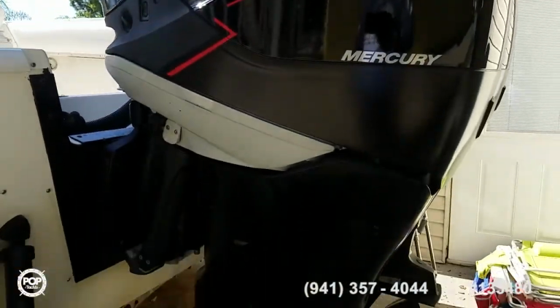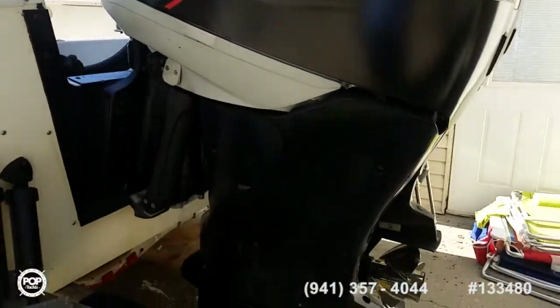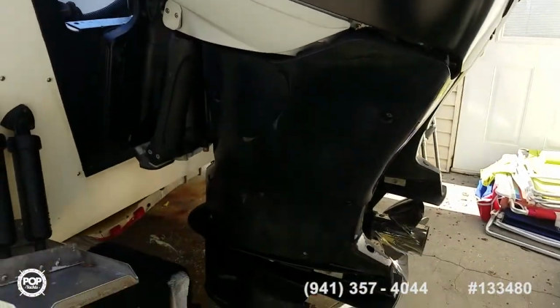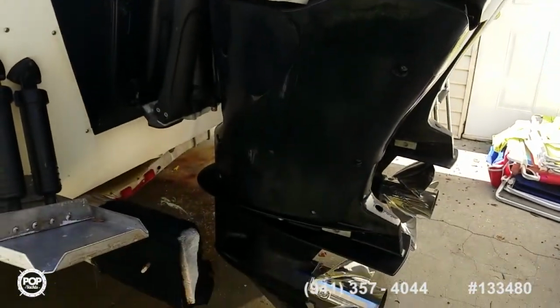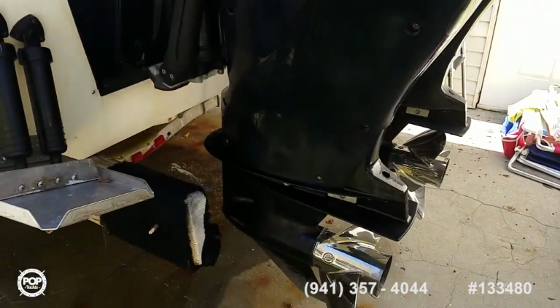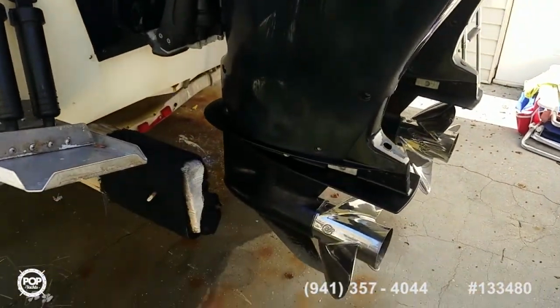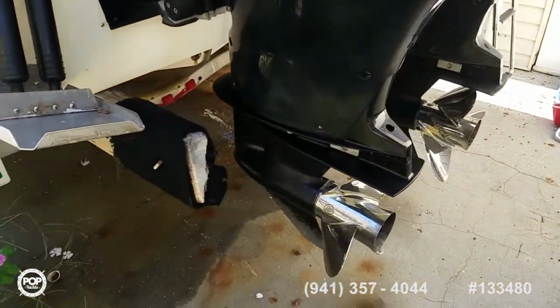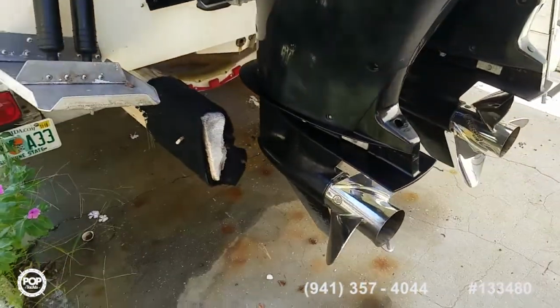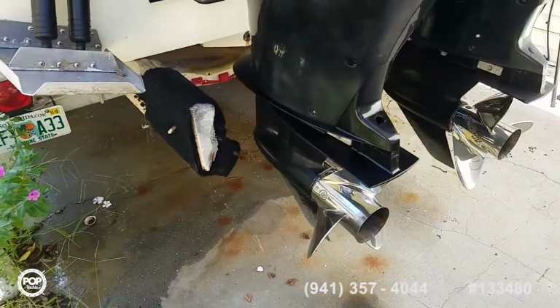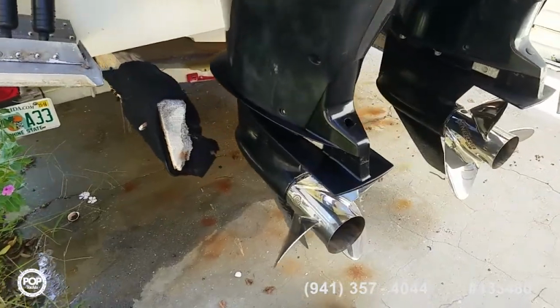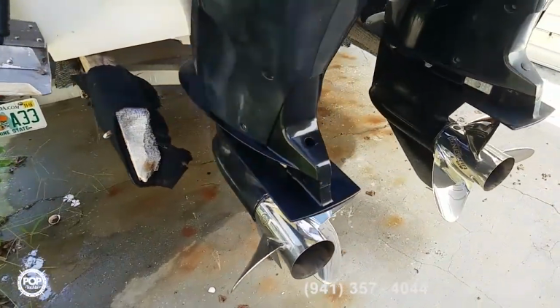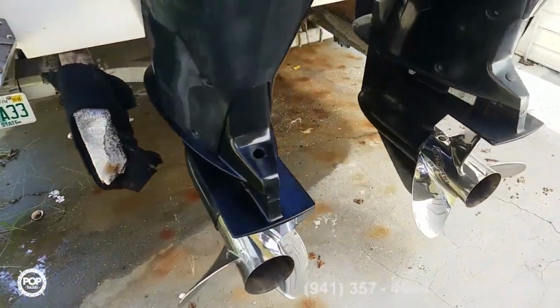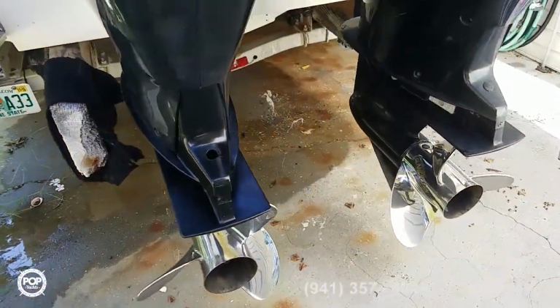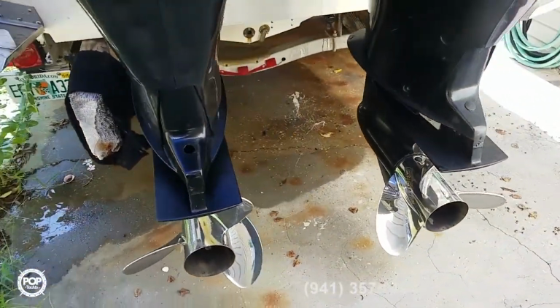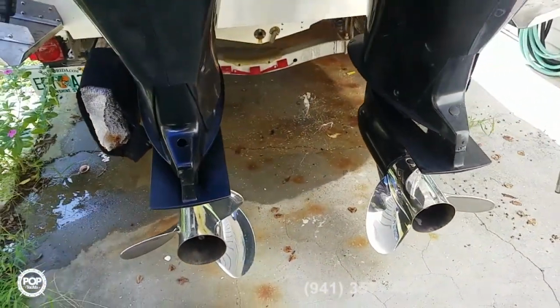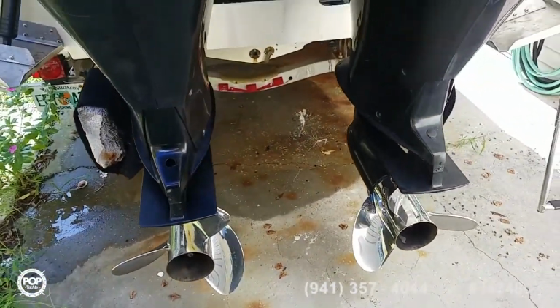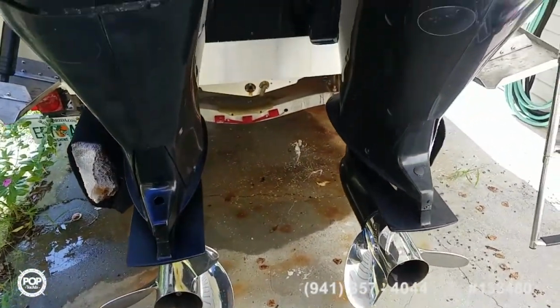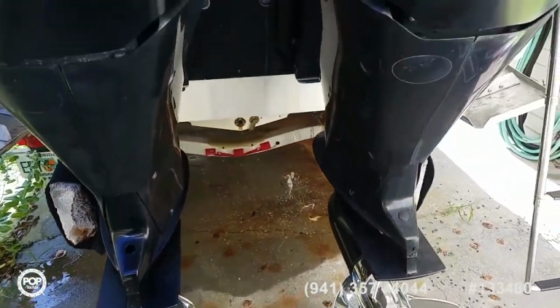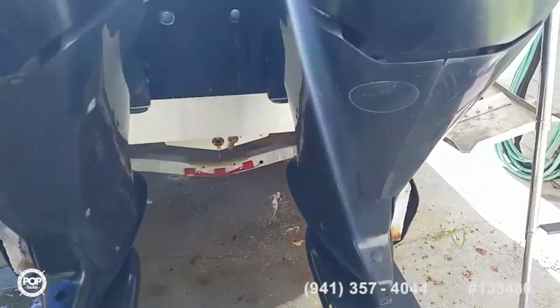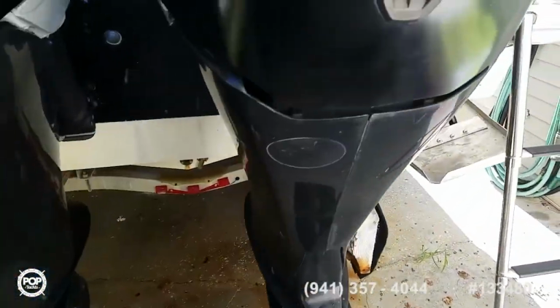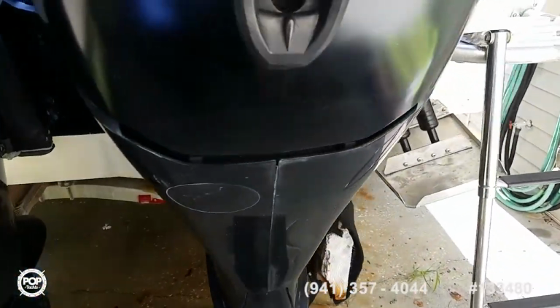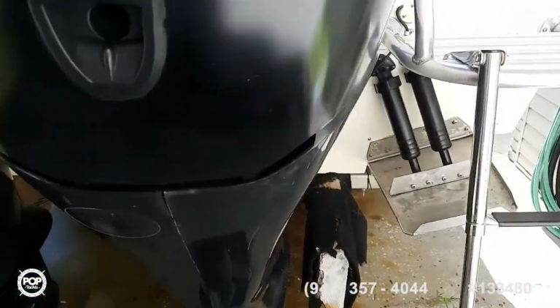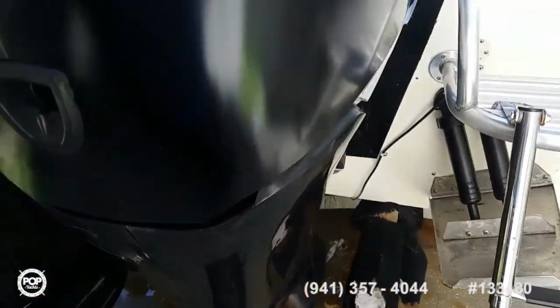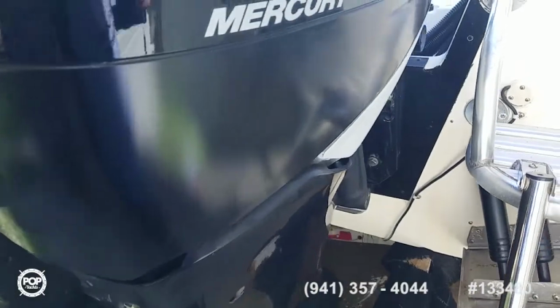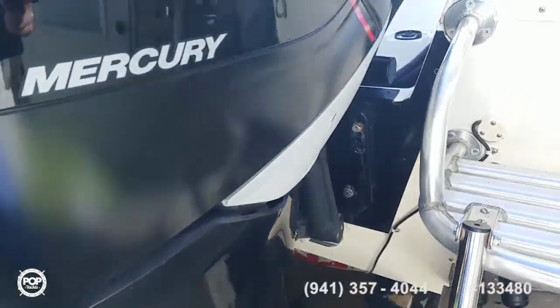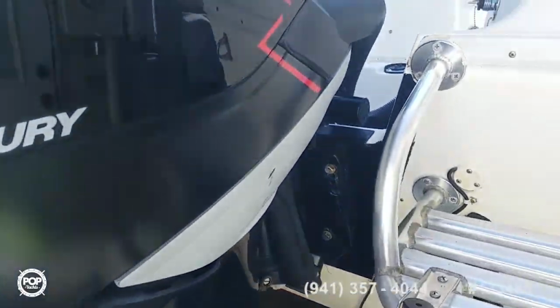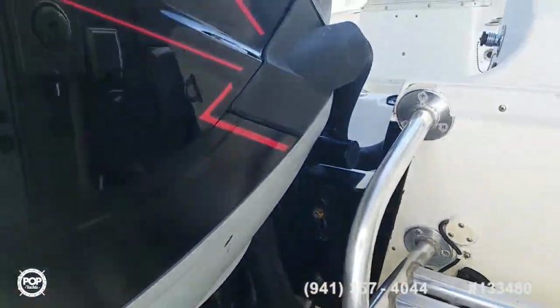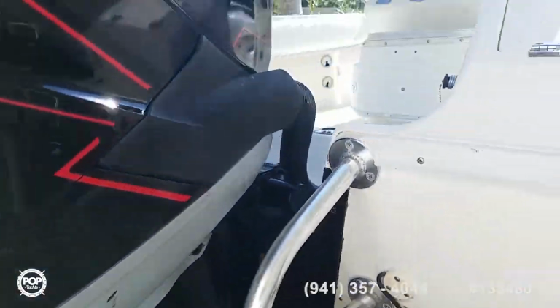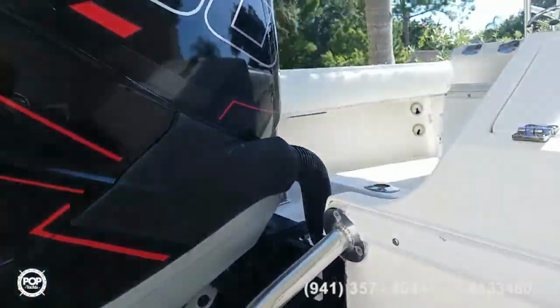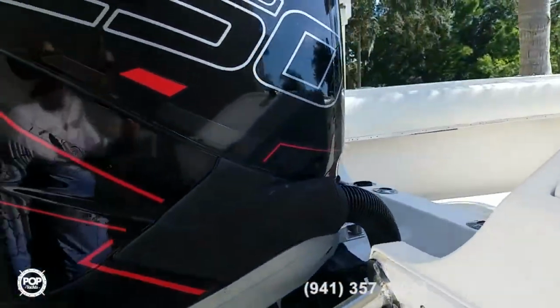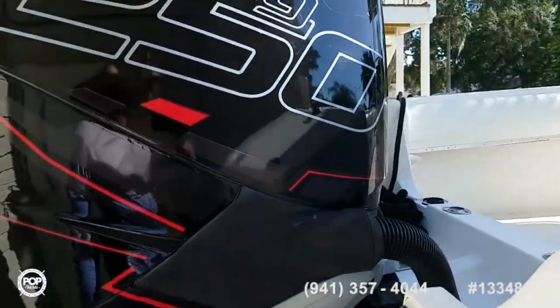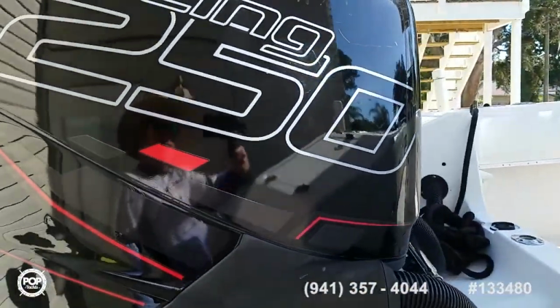Plenty of power. Brand new stainless steel props. Cruise effortlessly at 45 miles an hour. Top end of 65.